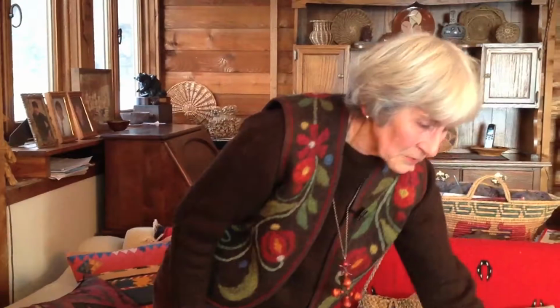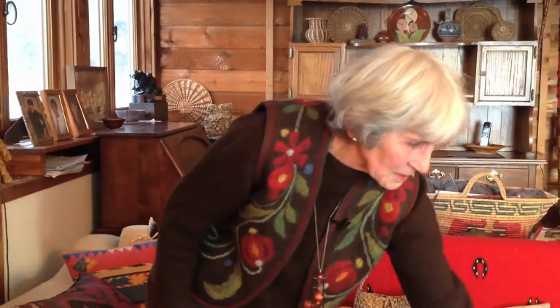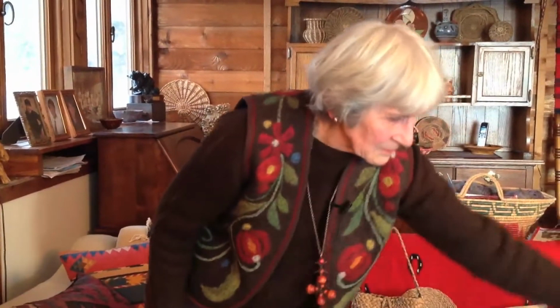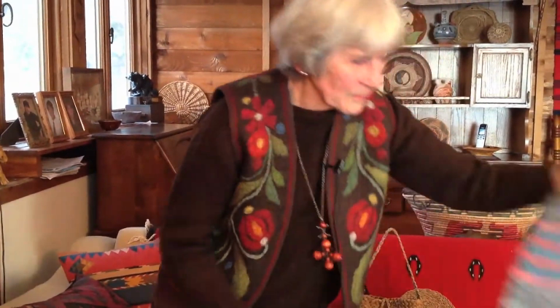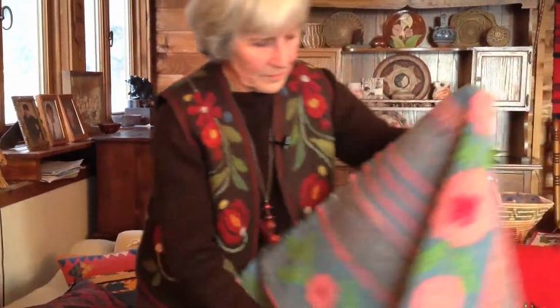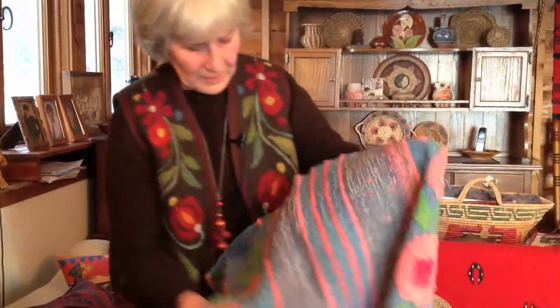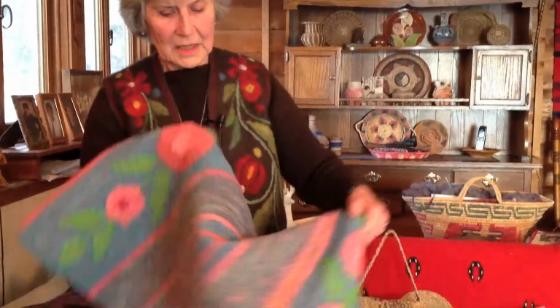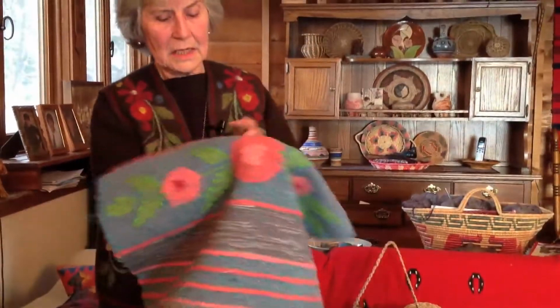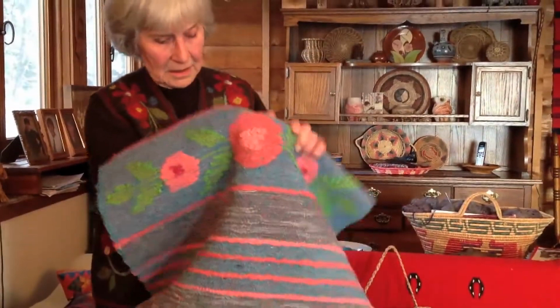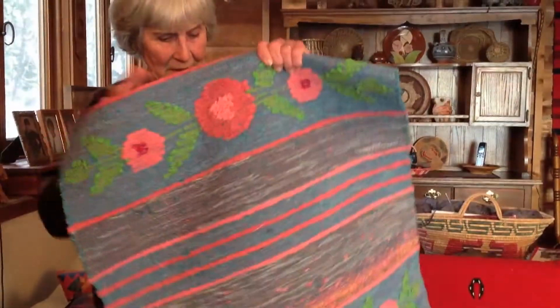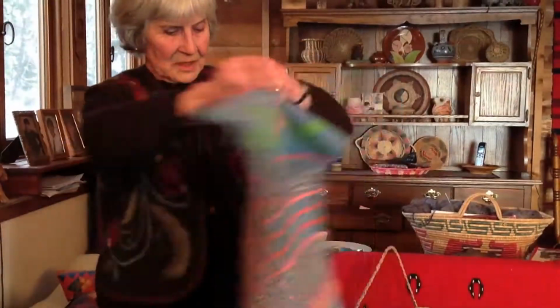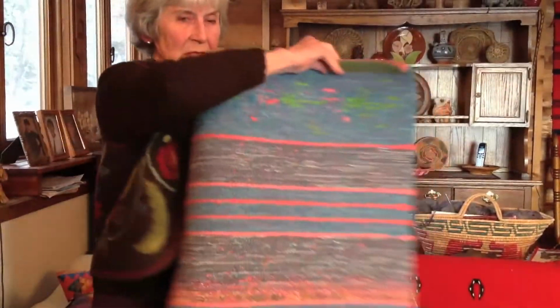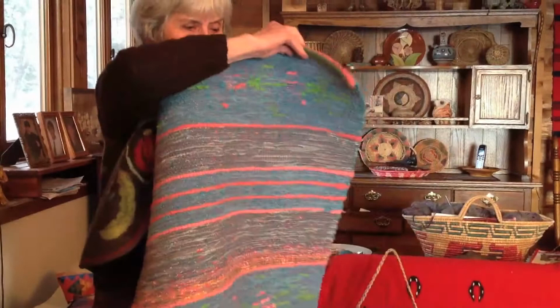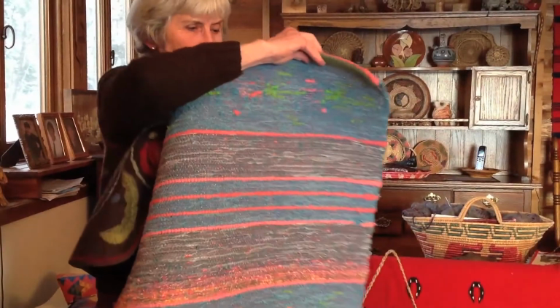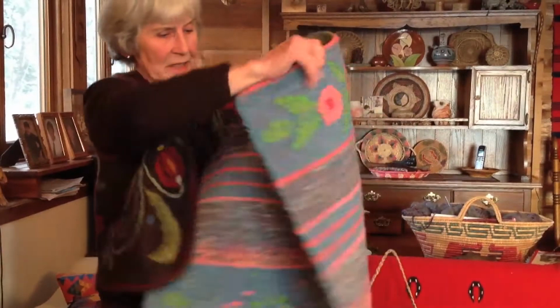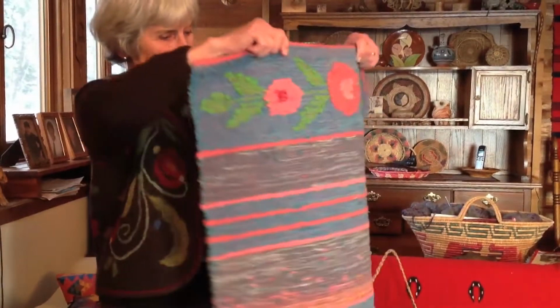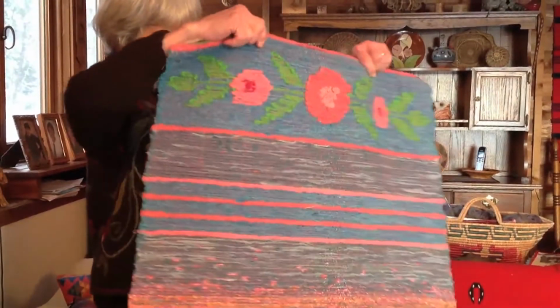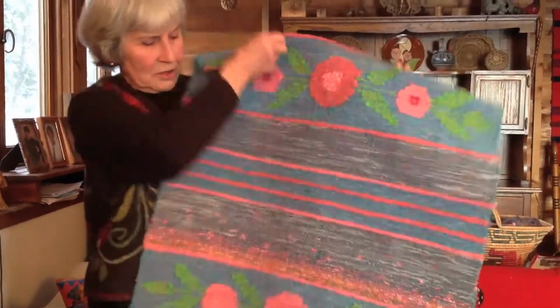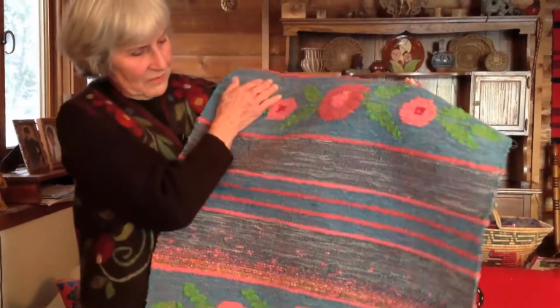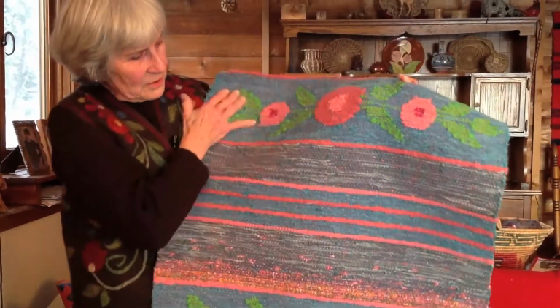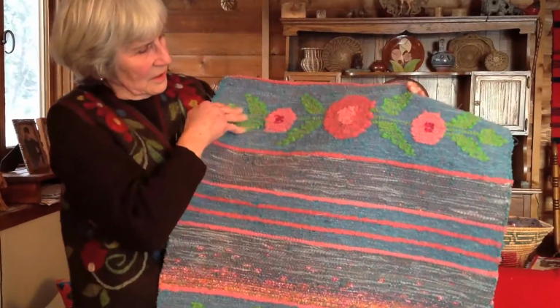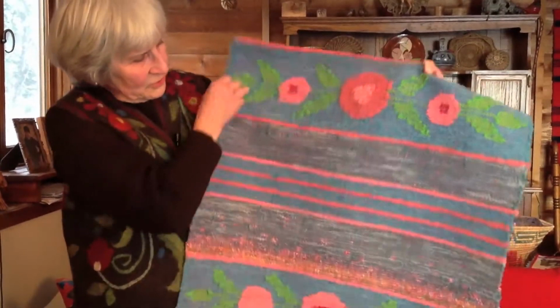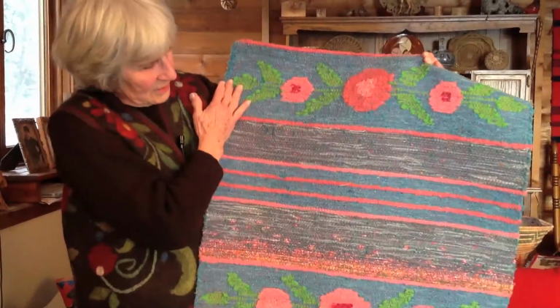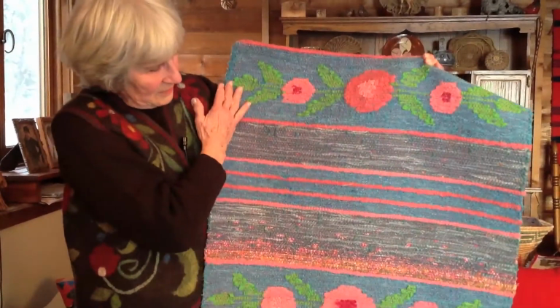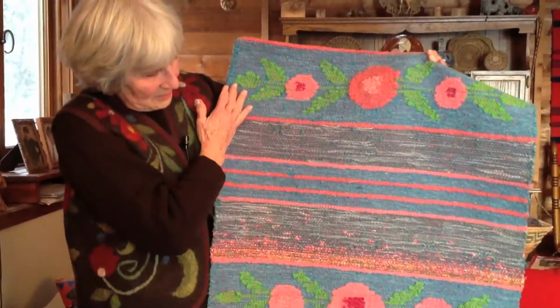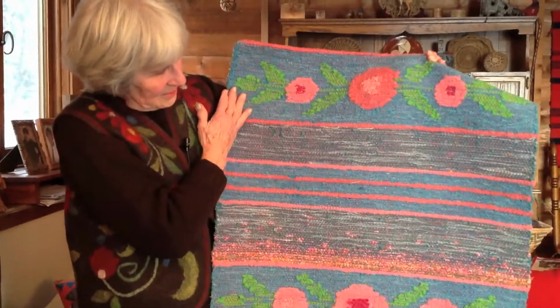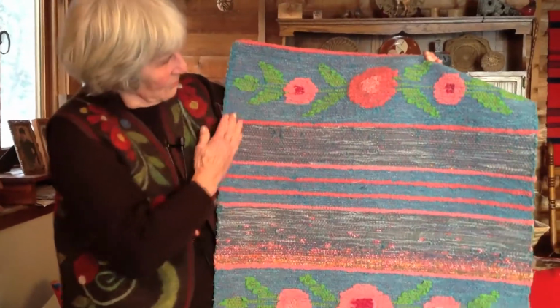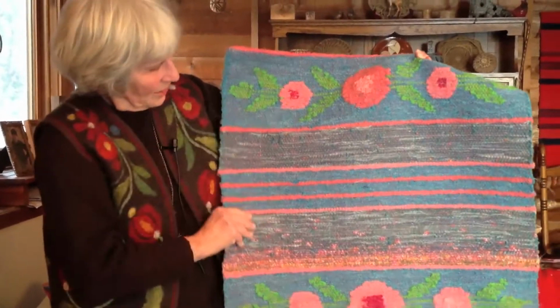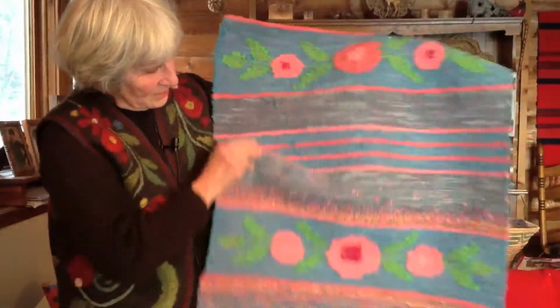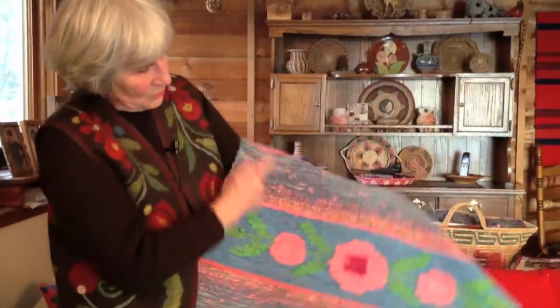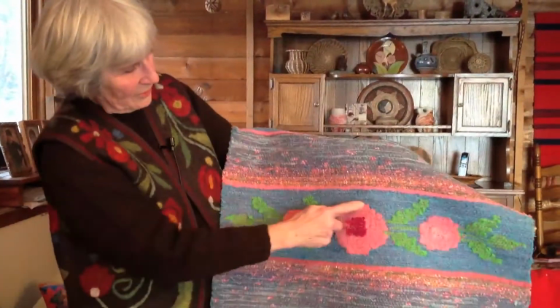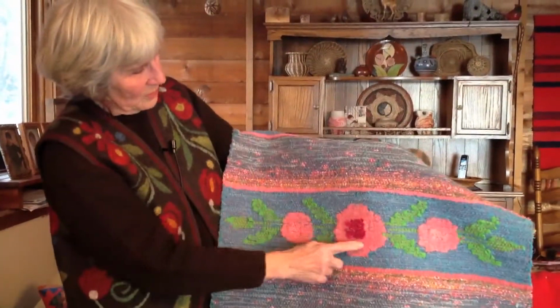This one is an inlay. Now this one is not shown on both sides — the picture, the flowers, are not shown on each side. But that's alright. This is an old bathrobe.